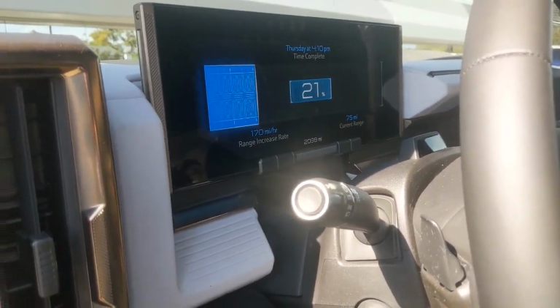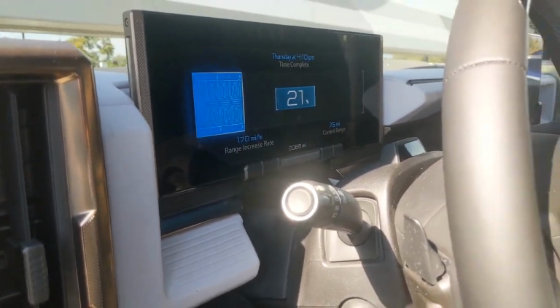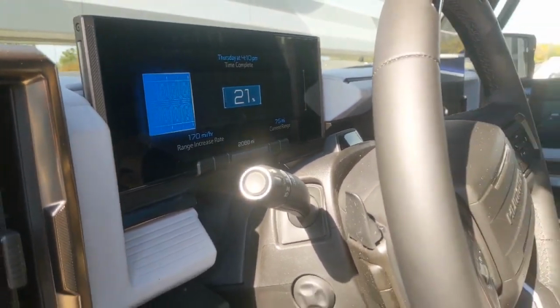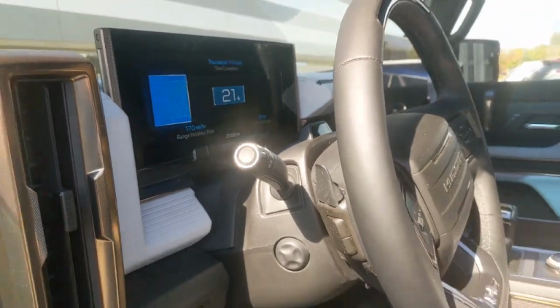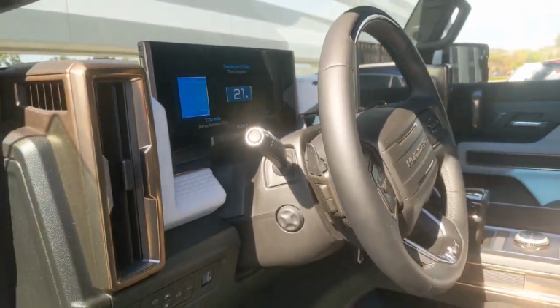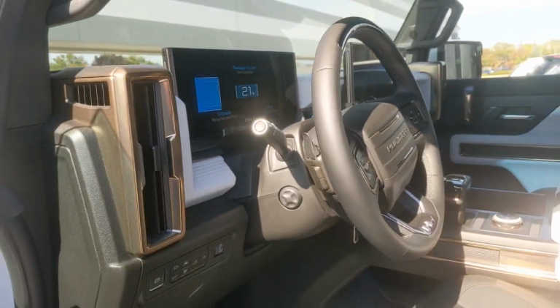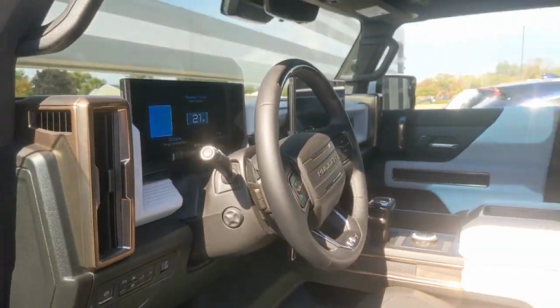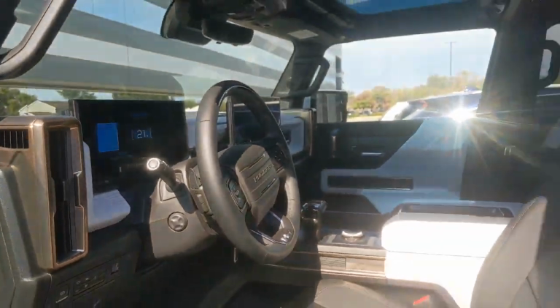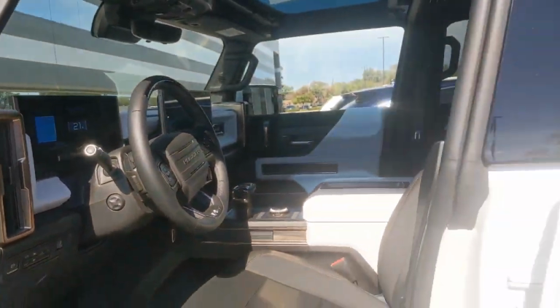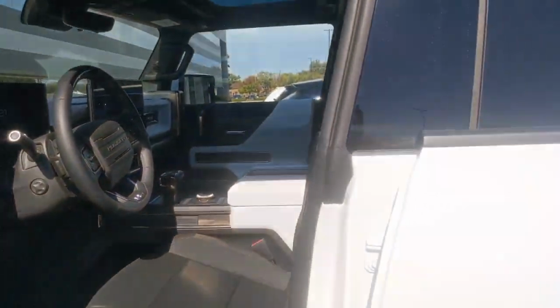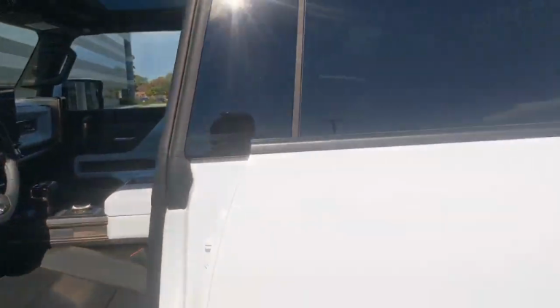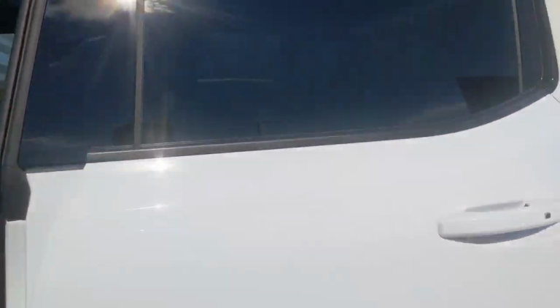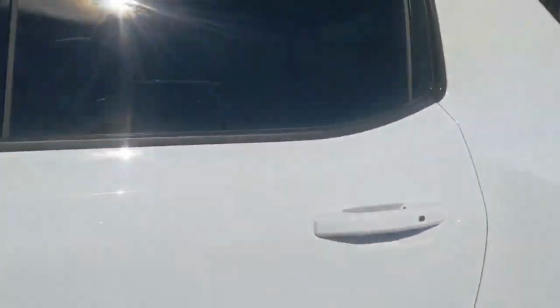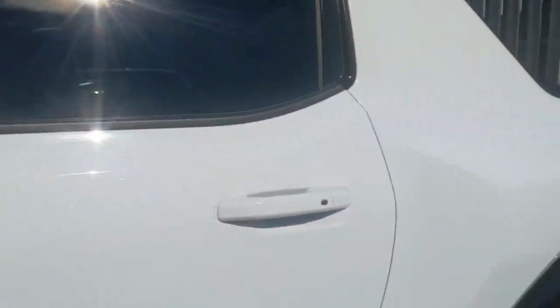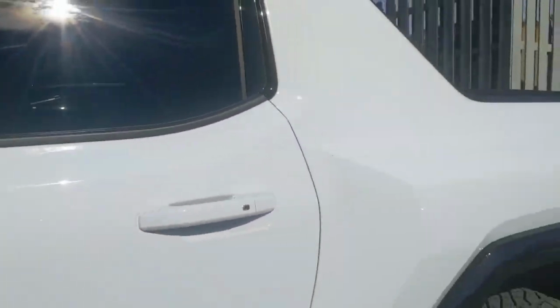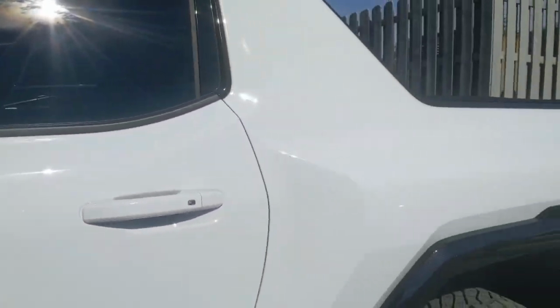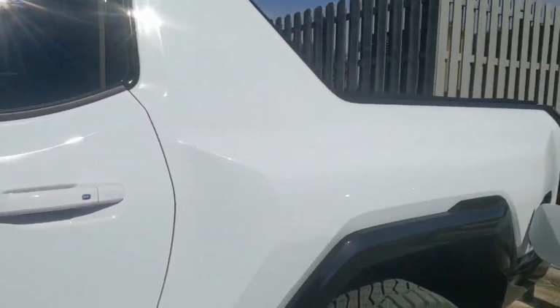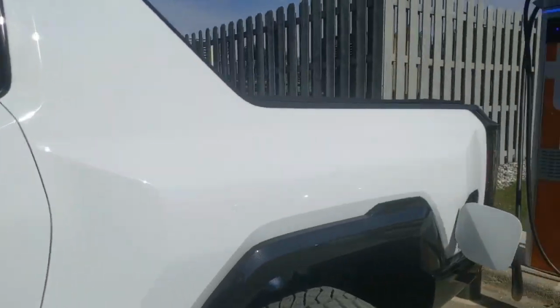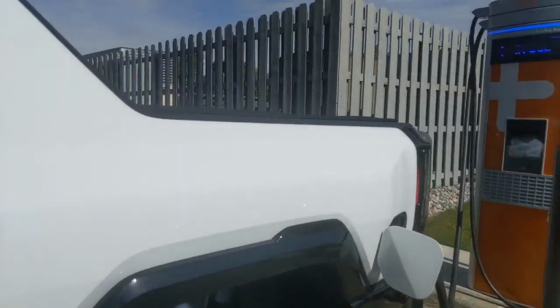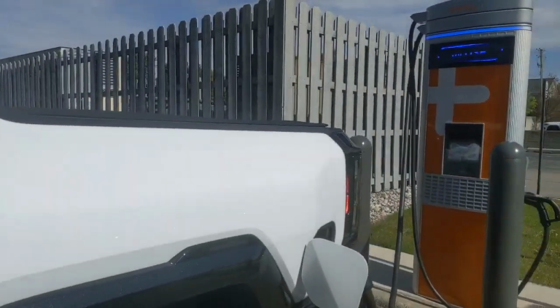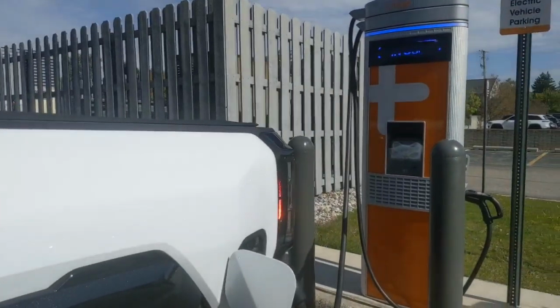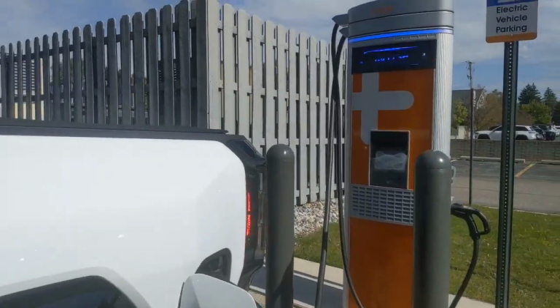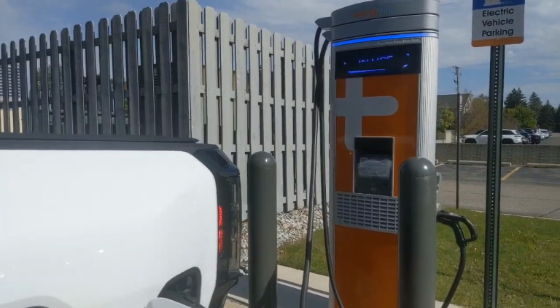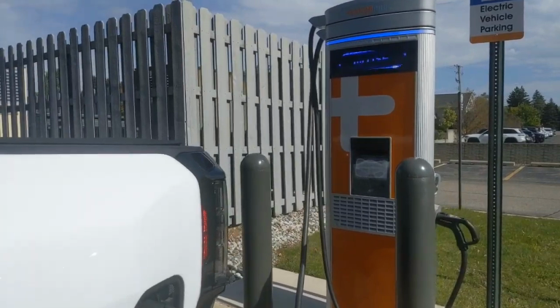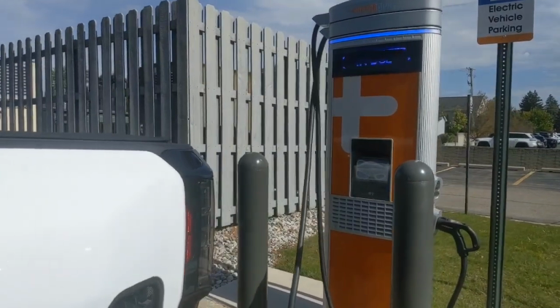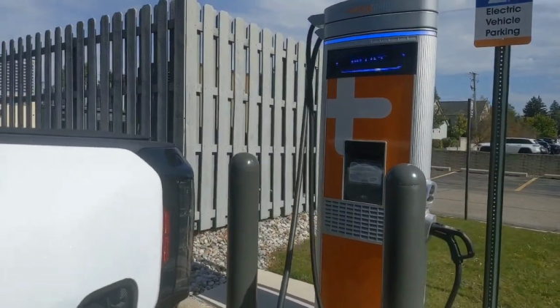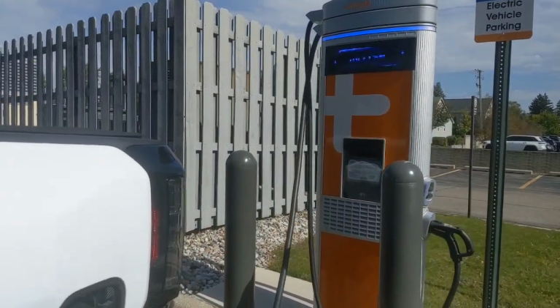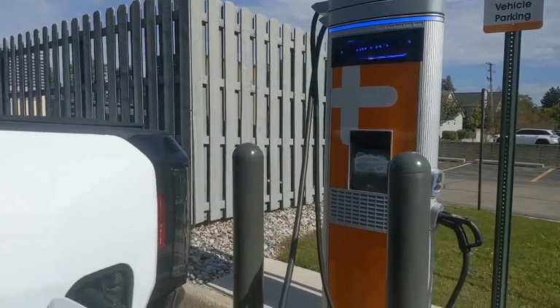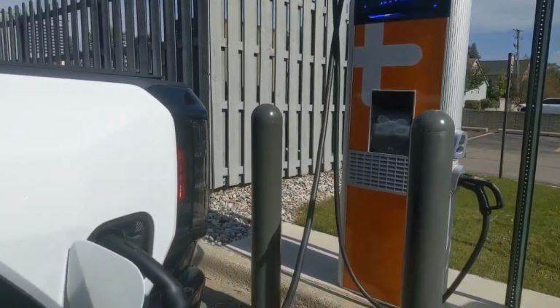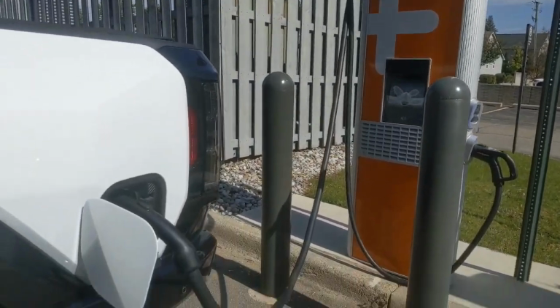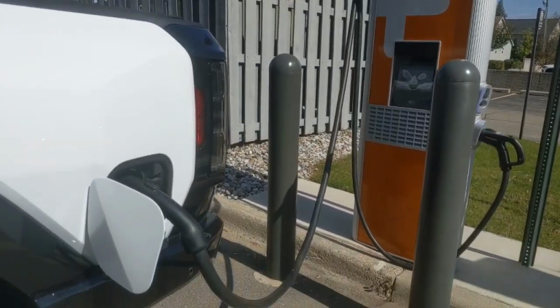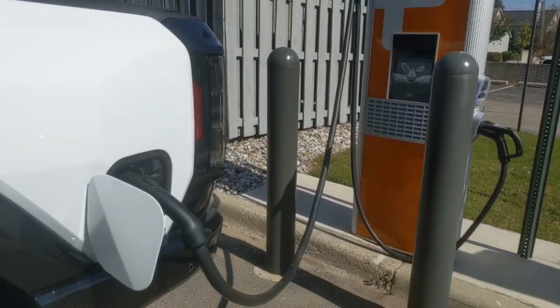So that is what it's like to charge the GMC Hummer EV at a ChargePoint location. For Autoblog, I'm Greg Migliuri.